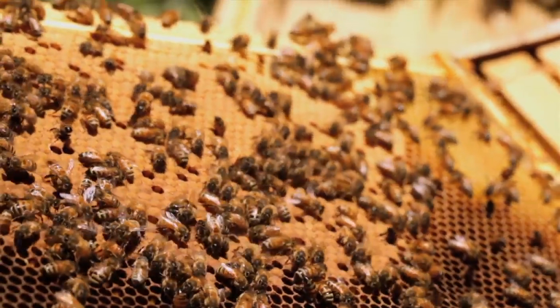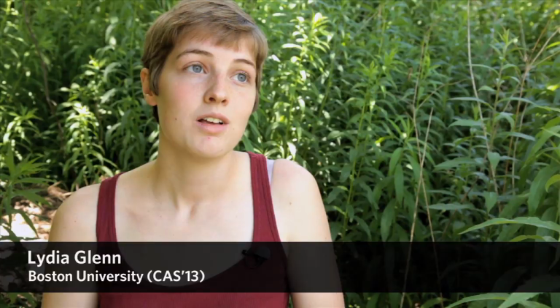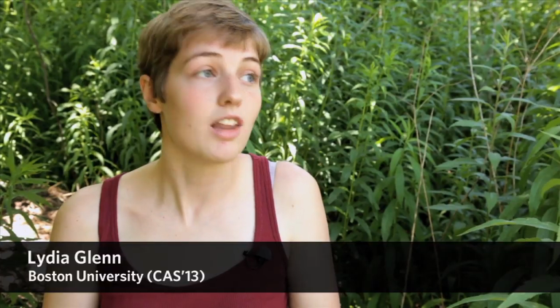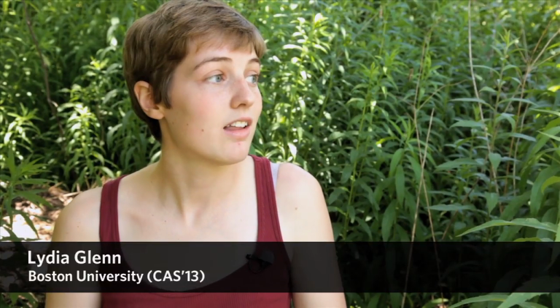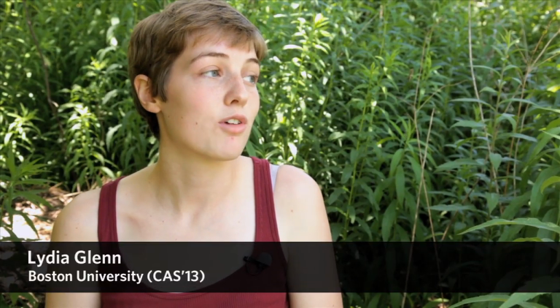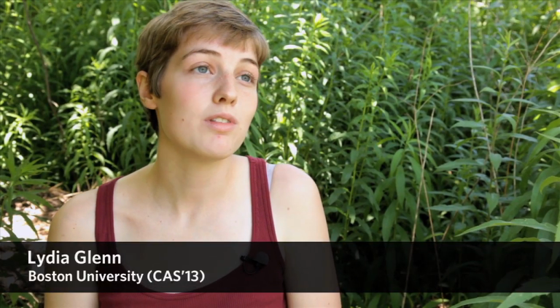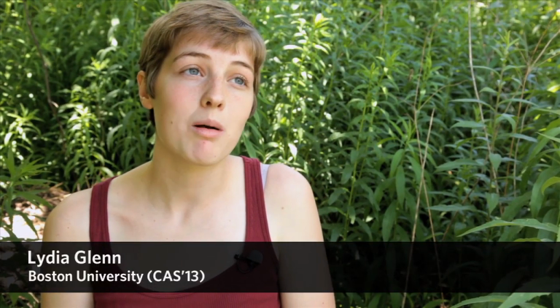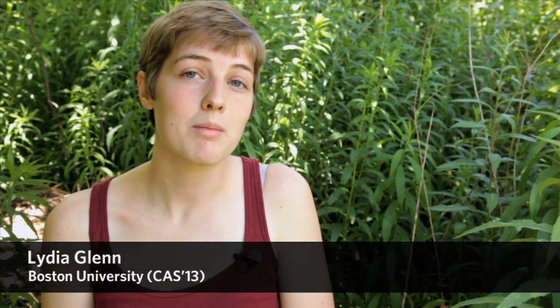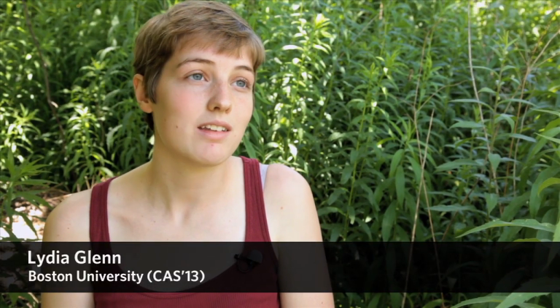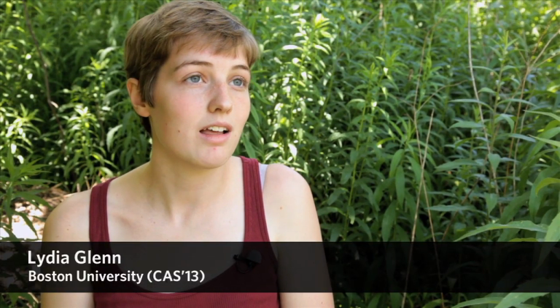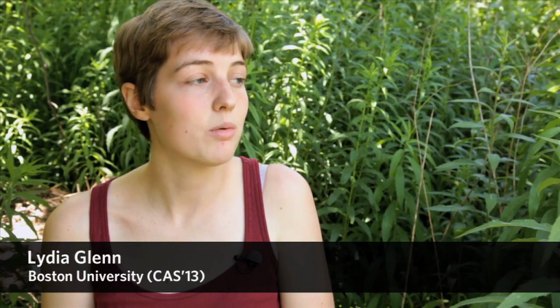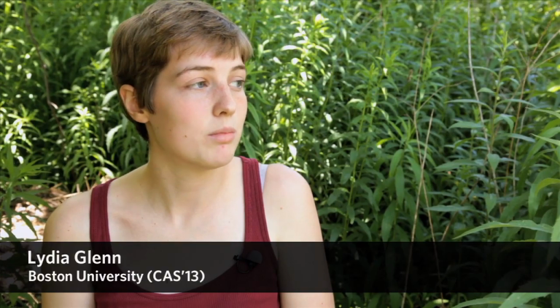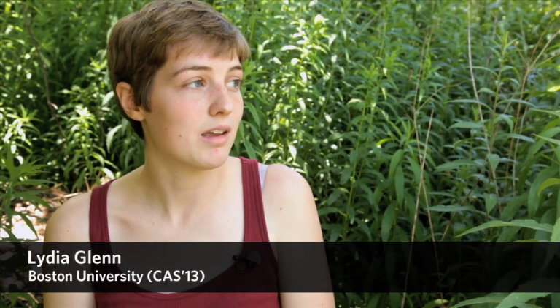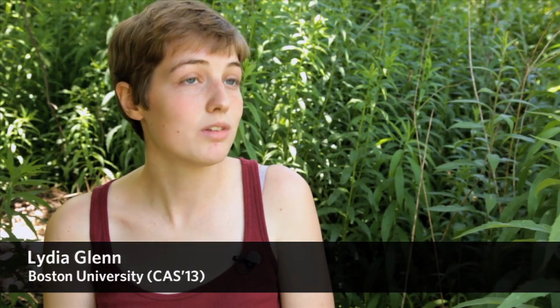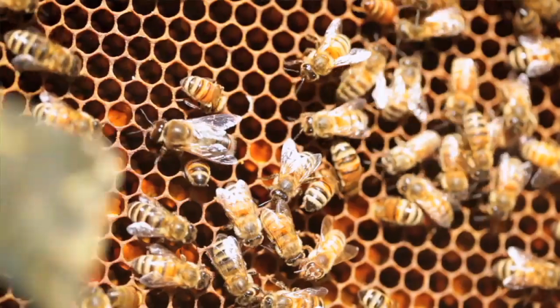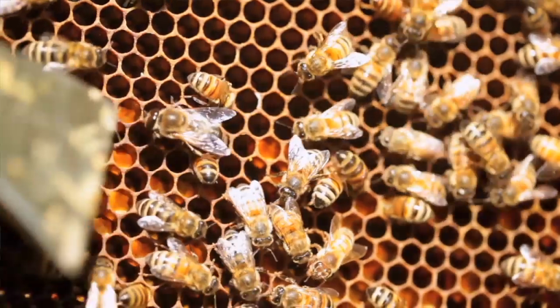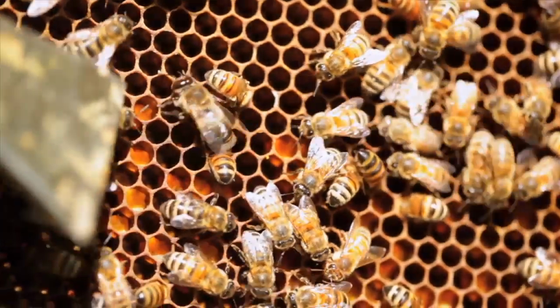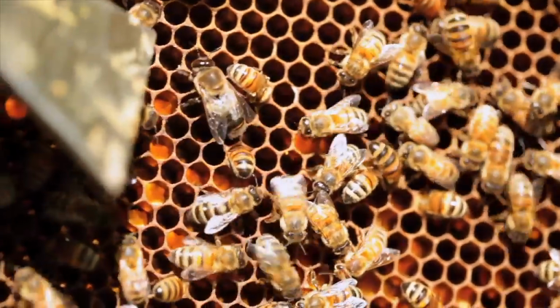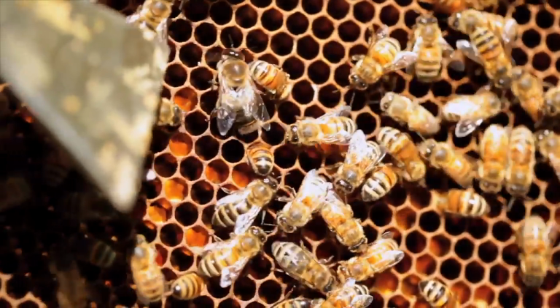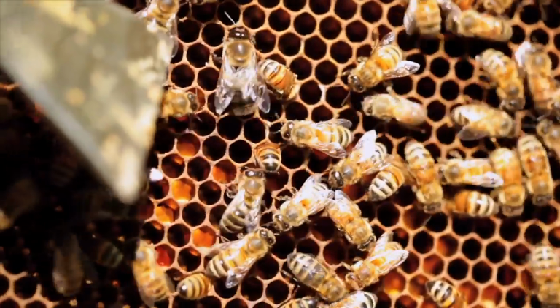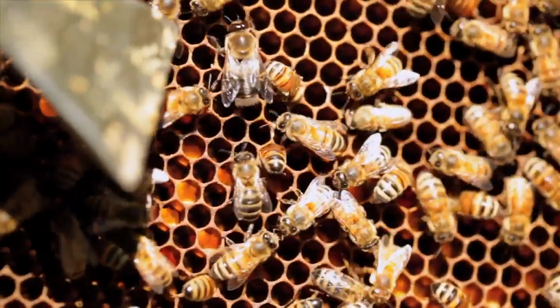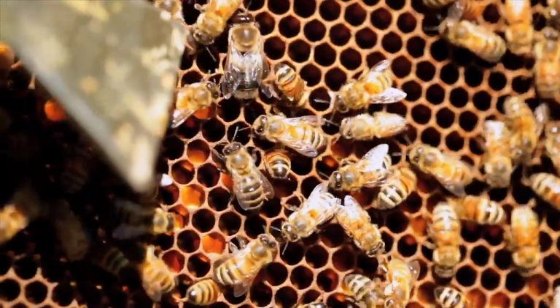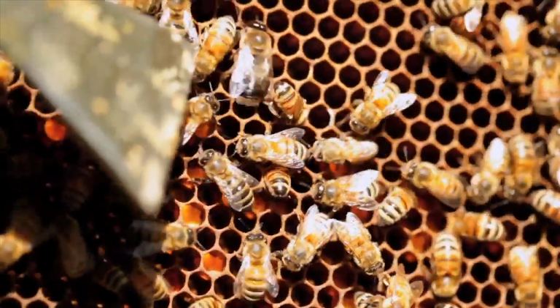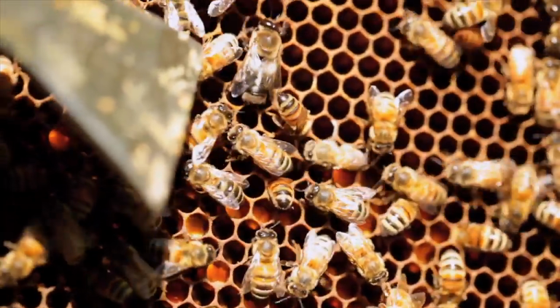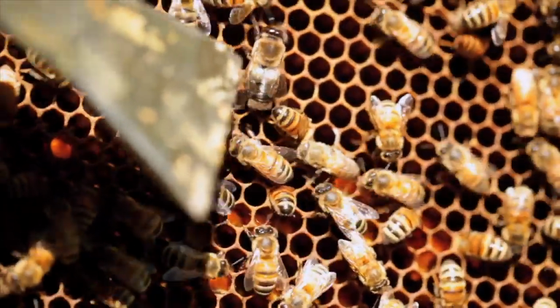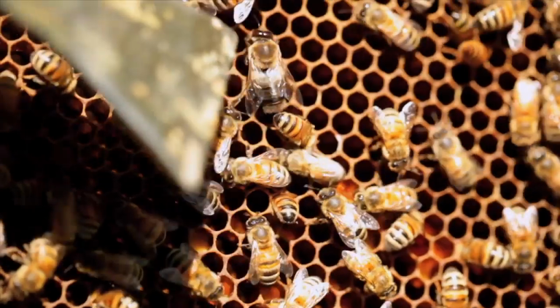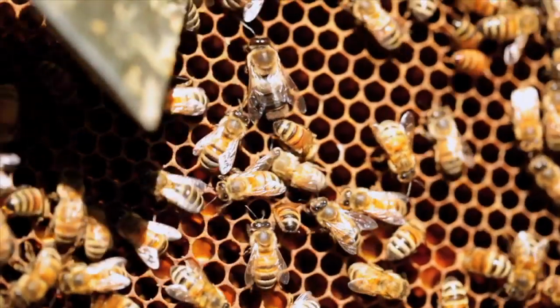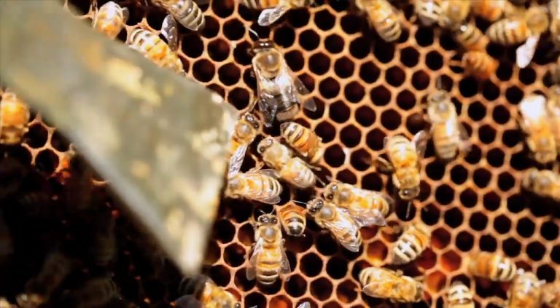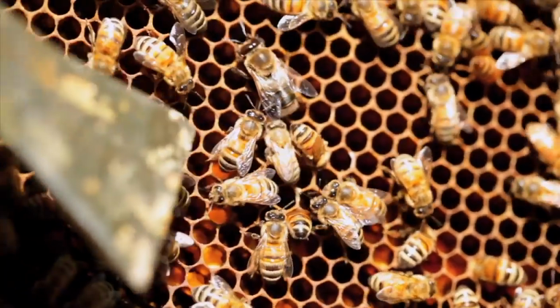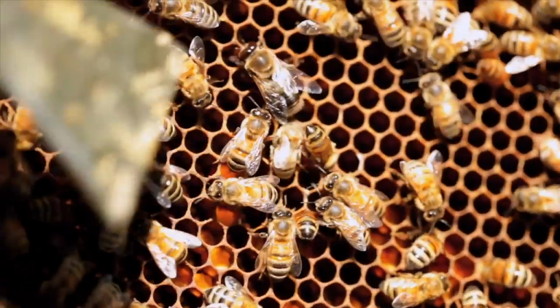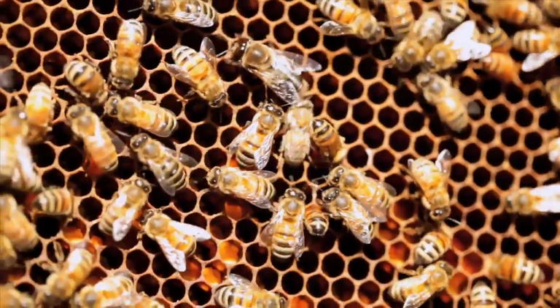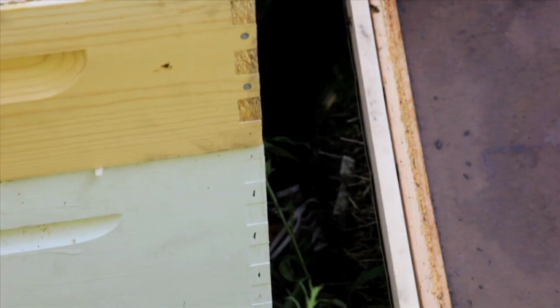If you're seeing a lot of drone brood, that's probably a bad sign. A healthy queen will be laying mostly worker brood. The big black body is a drone, and you can see he's next to these worker bees who are much smaller than him.